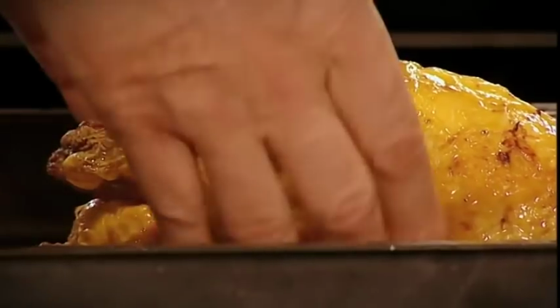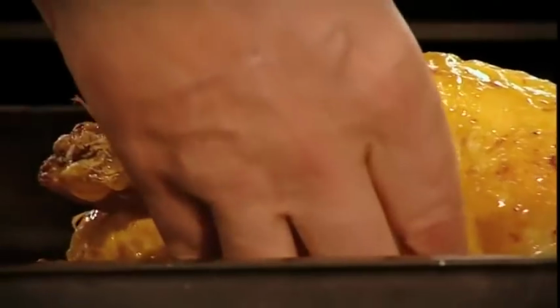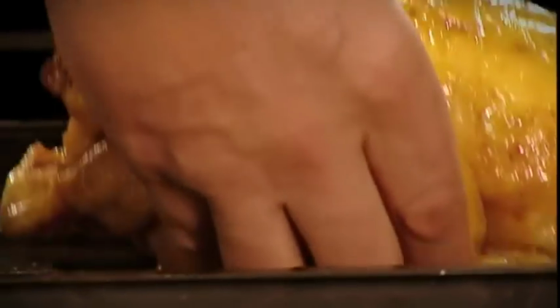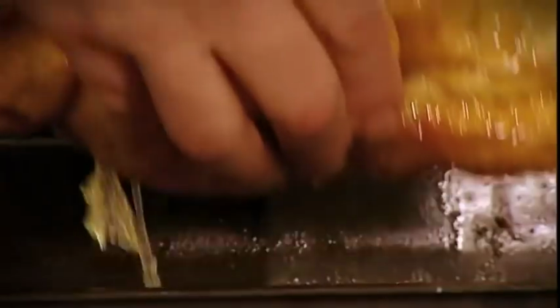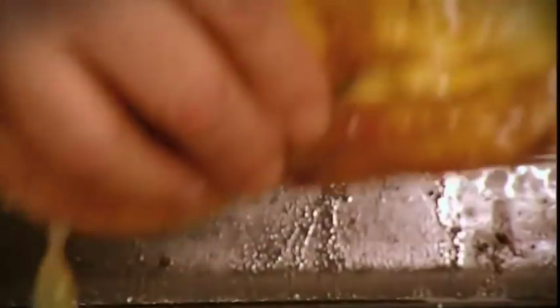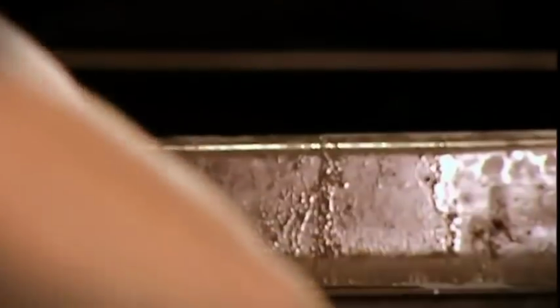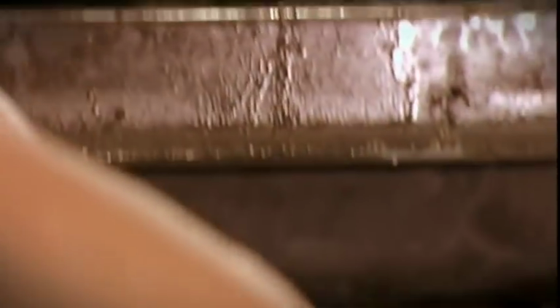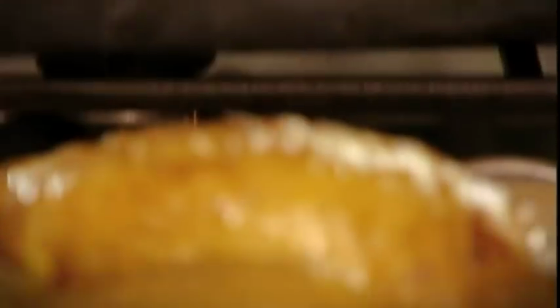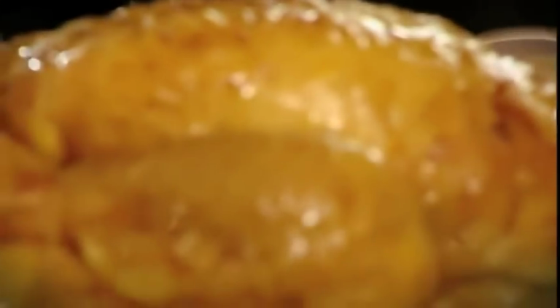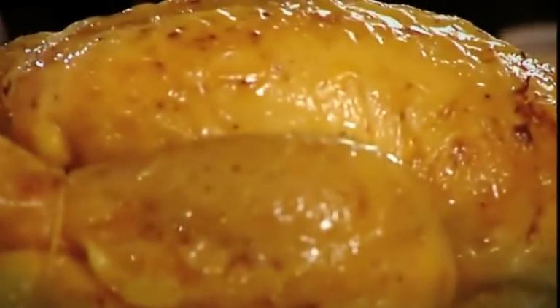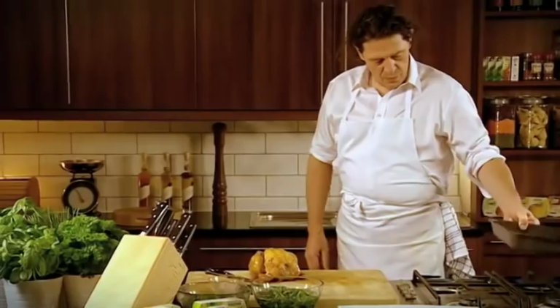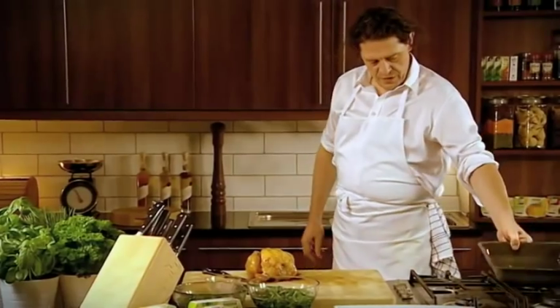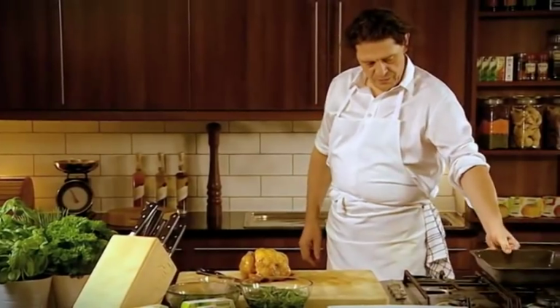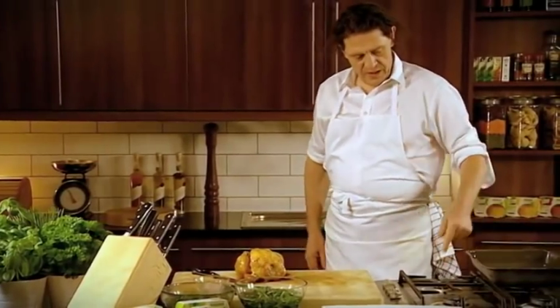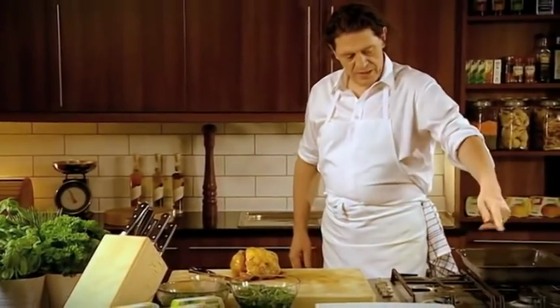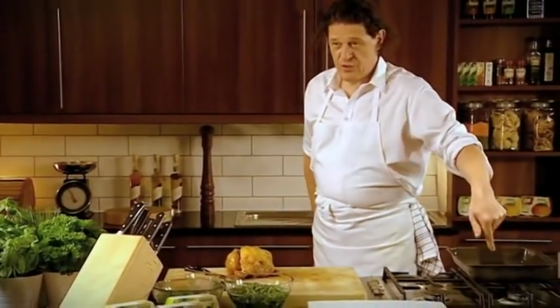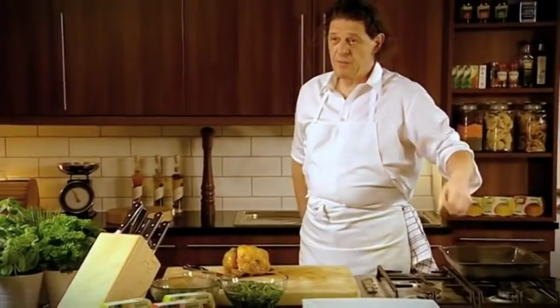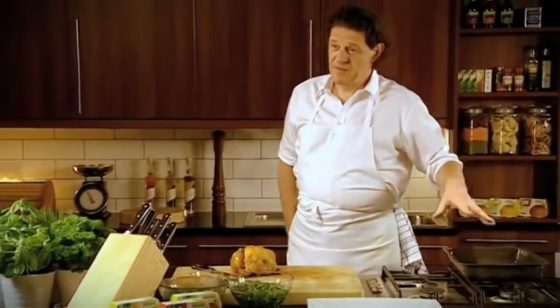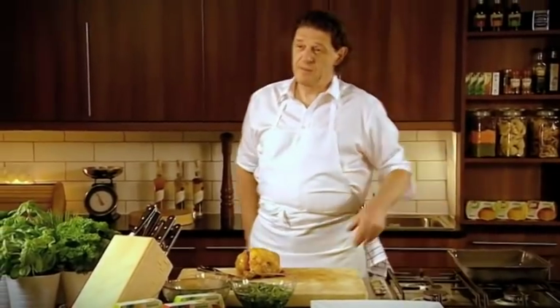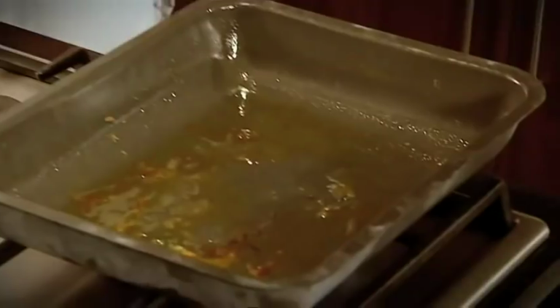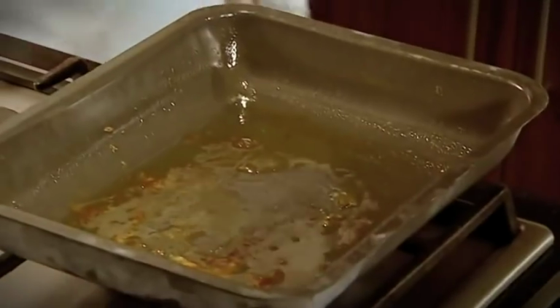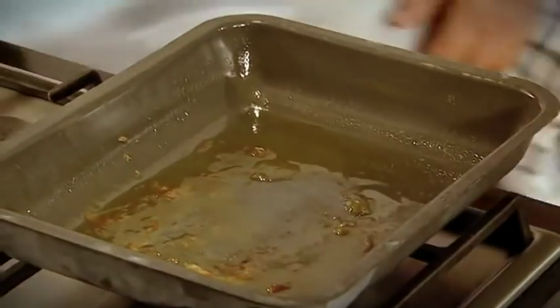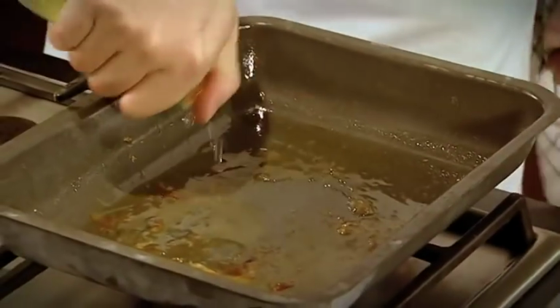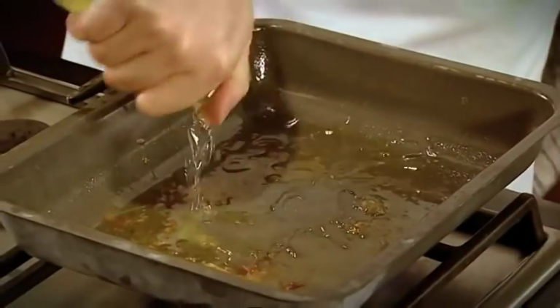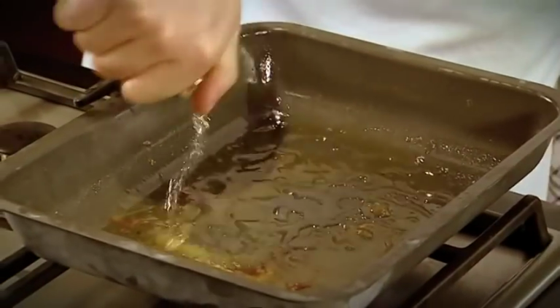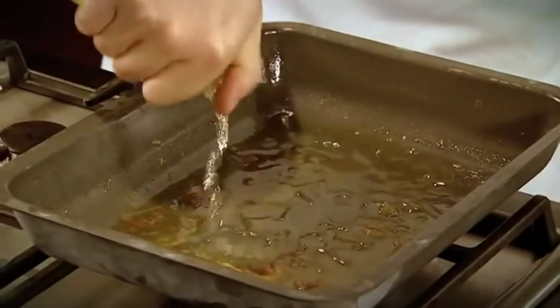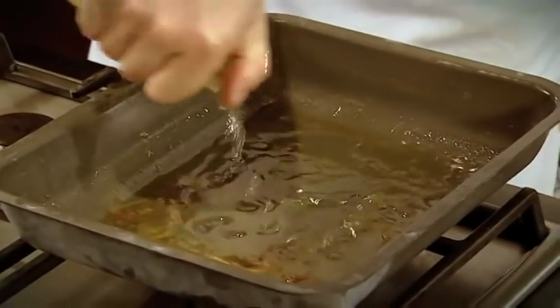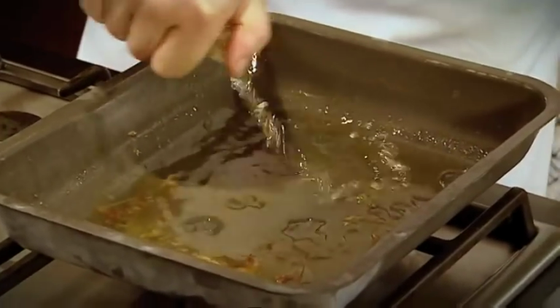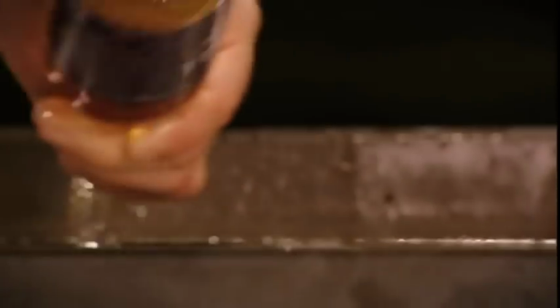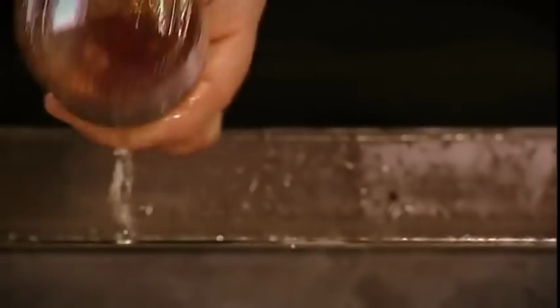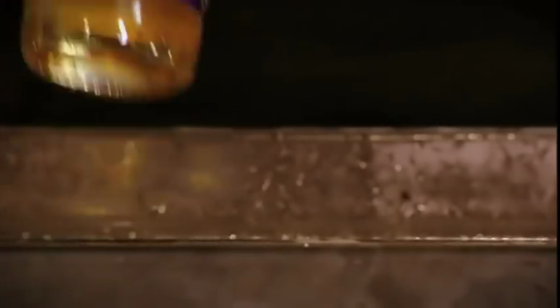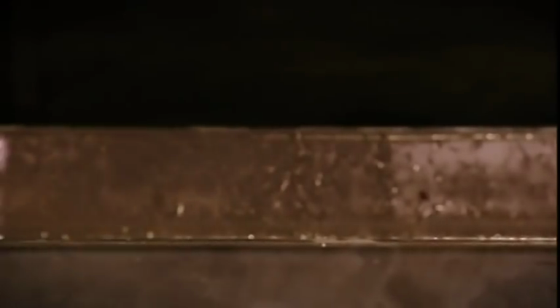So what we do now is take our chicken. What I'm going to do is with my juices, my bit of sediment, deglaze with a little white wine vinegar. It's like making a vinaigrette really.